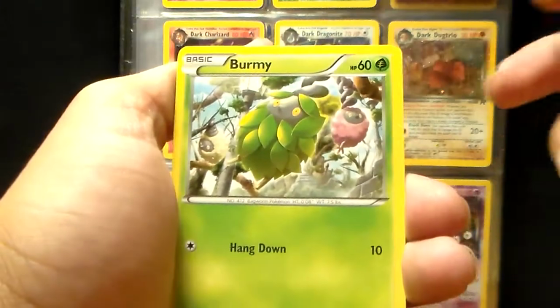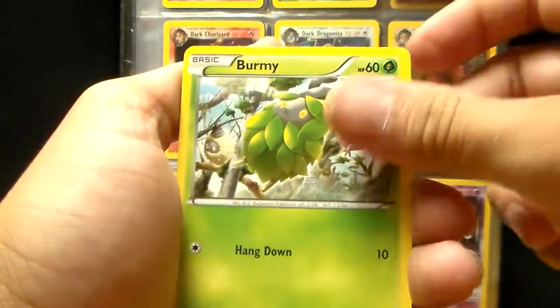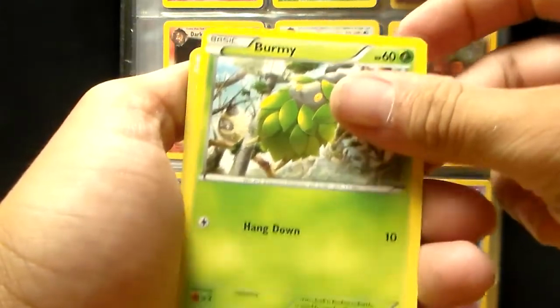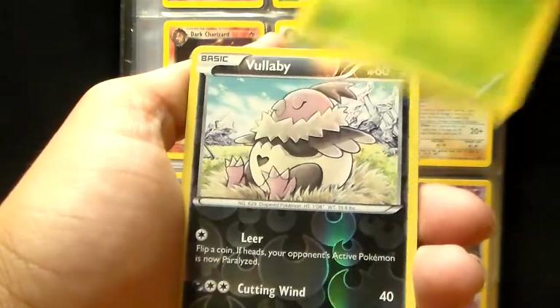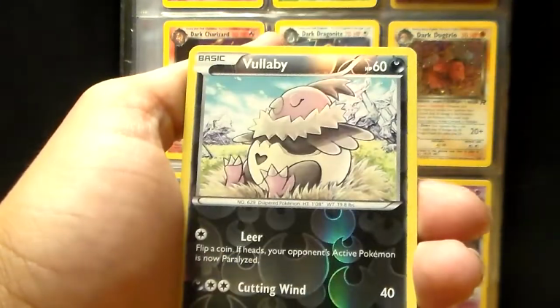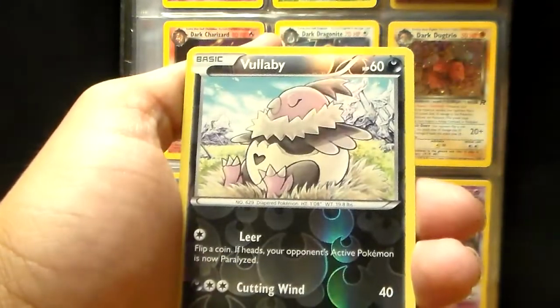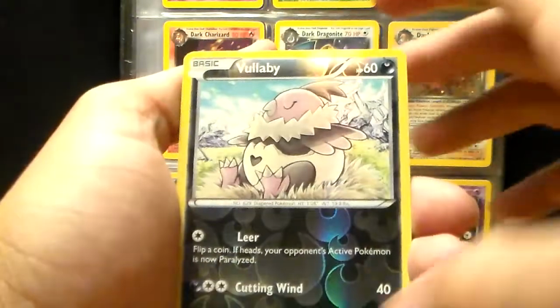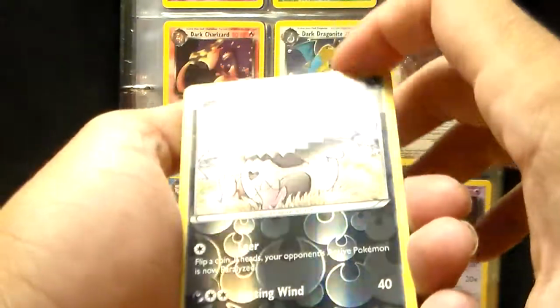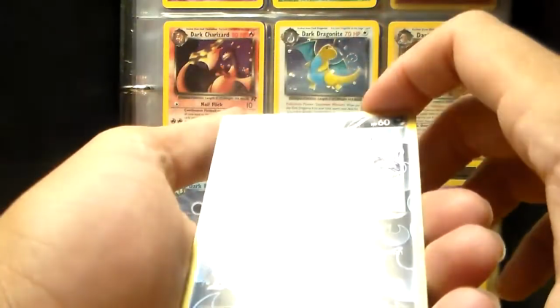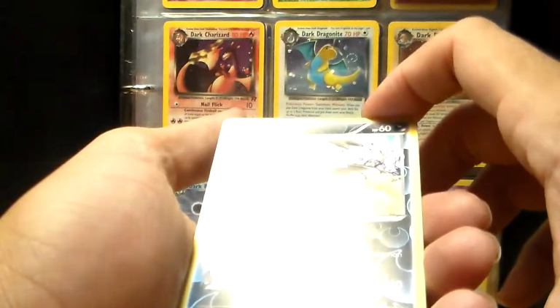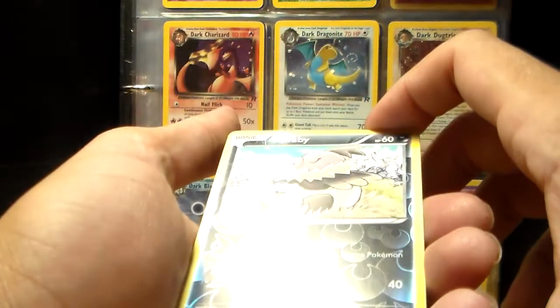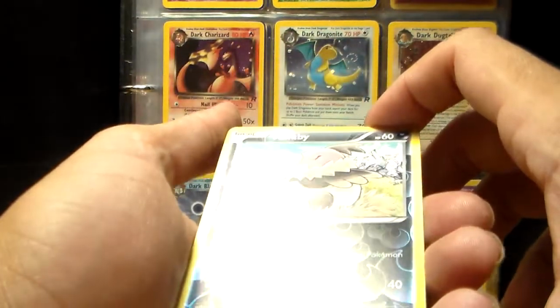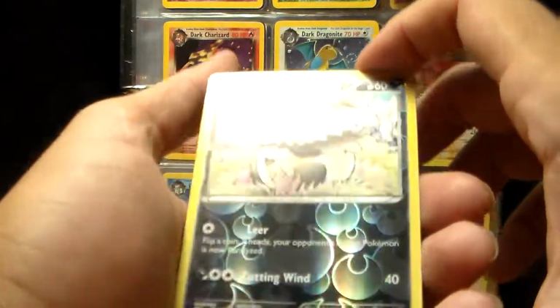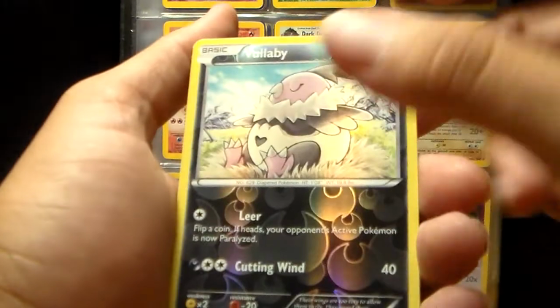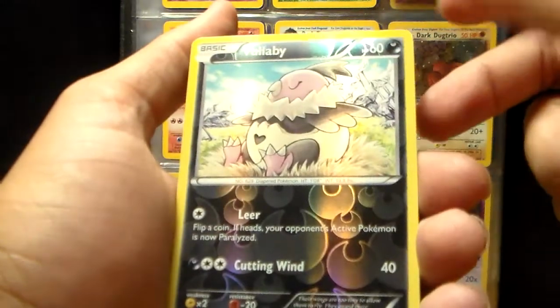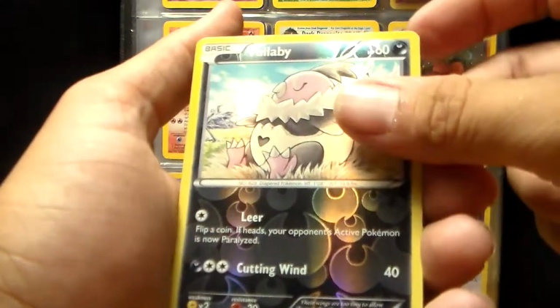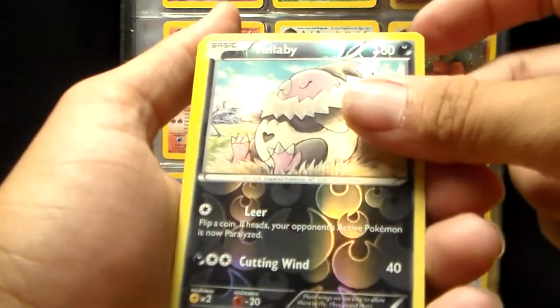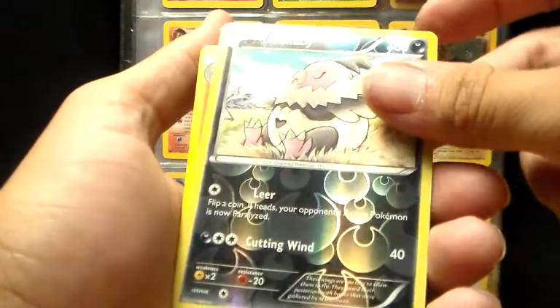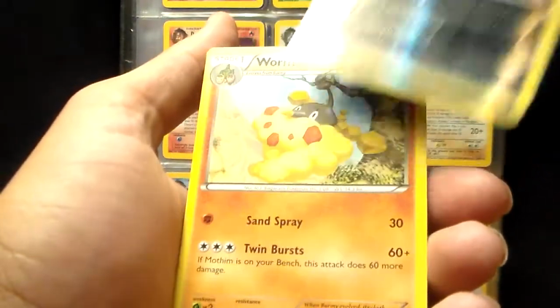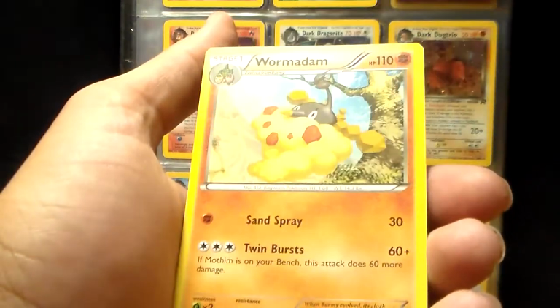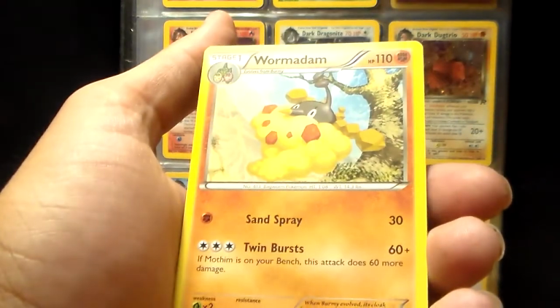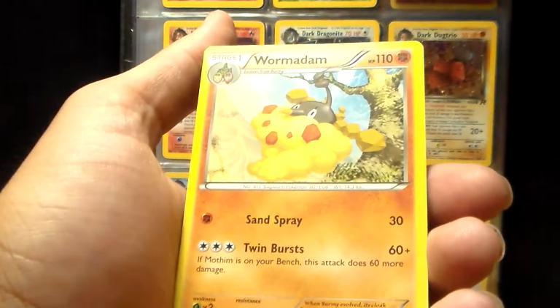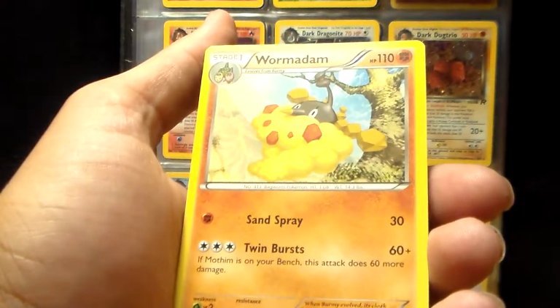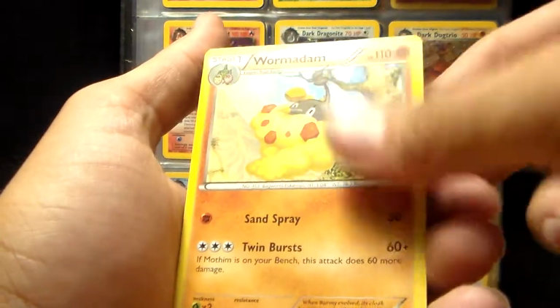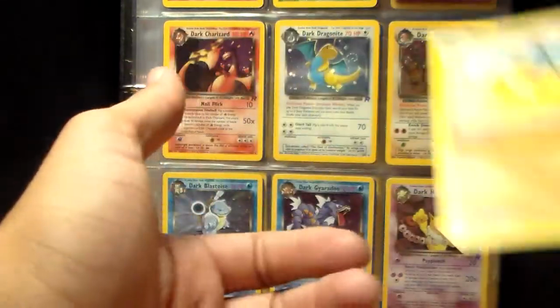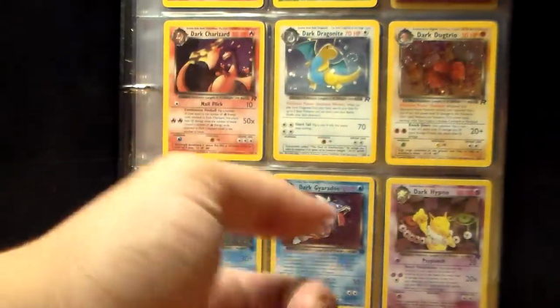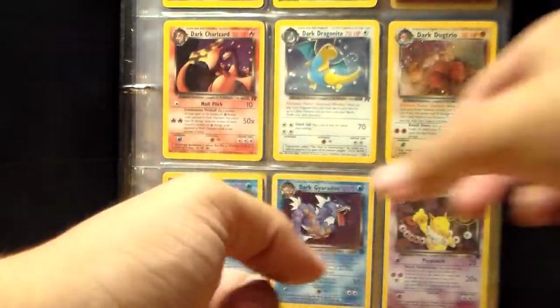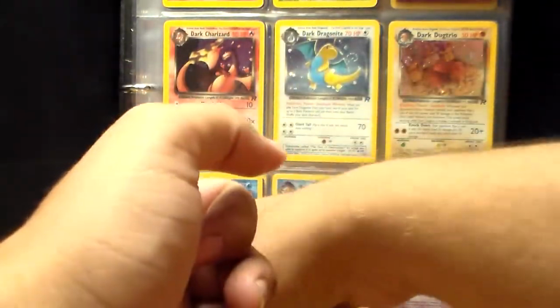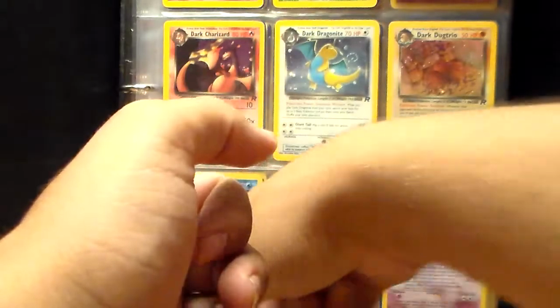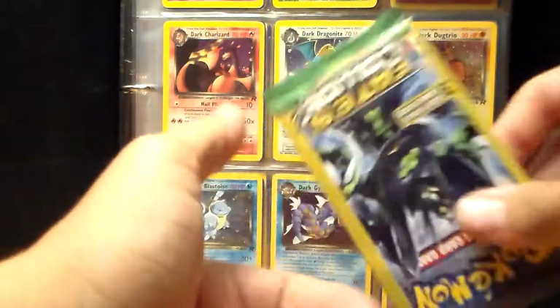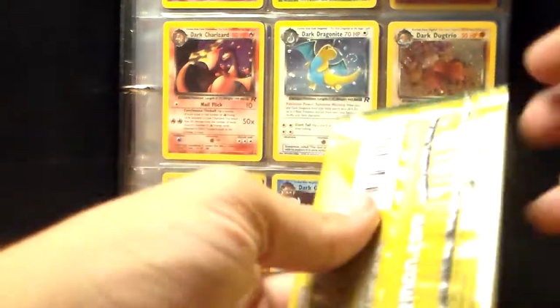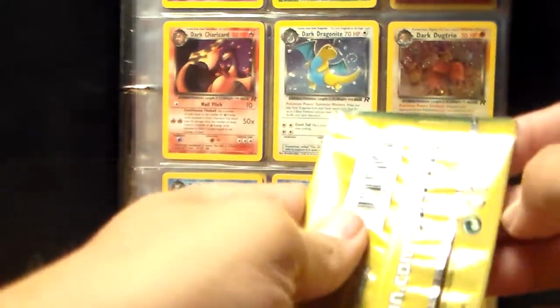Burmy, a Volibee — which is a reverse holo, which is cool — and a Wormadon. Not bad.